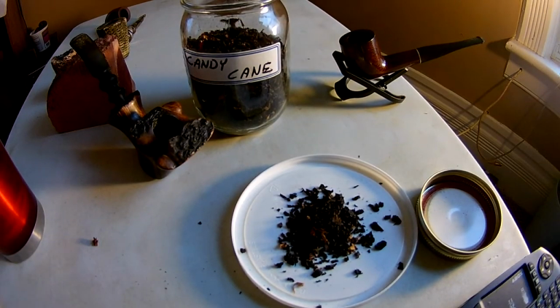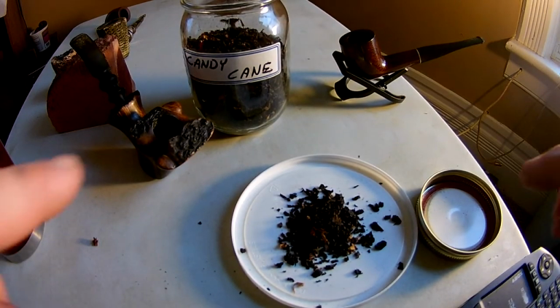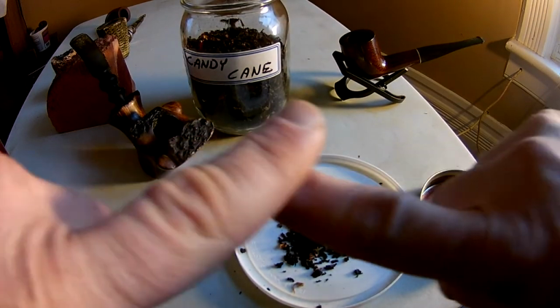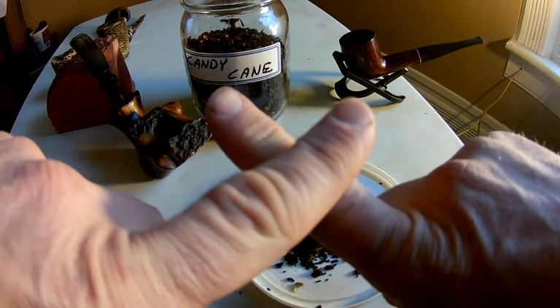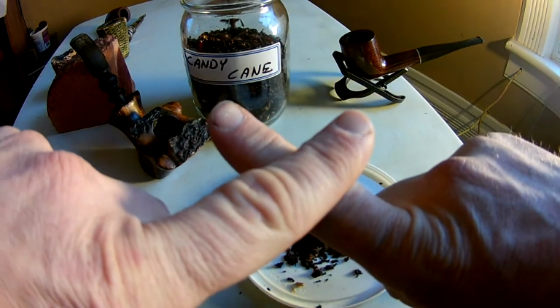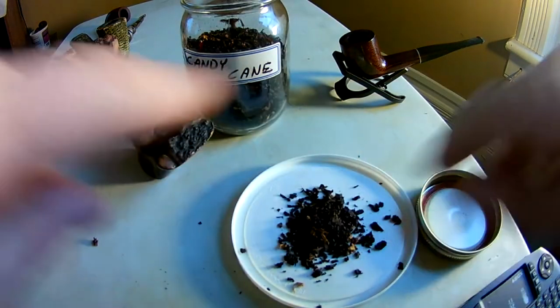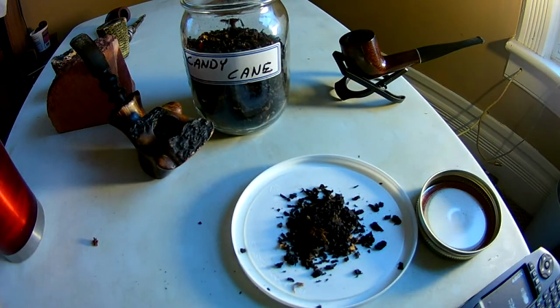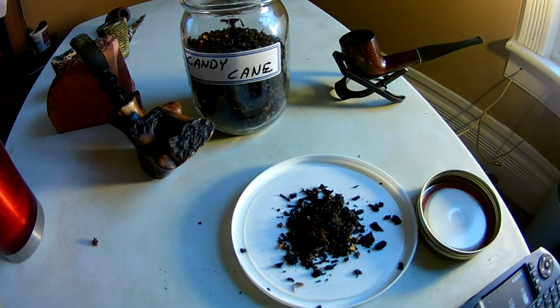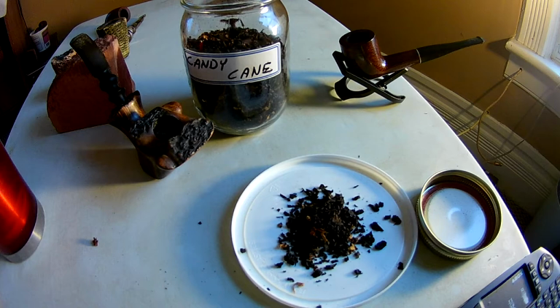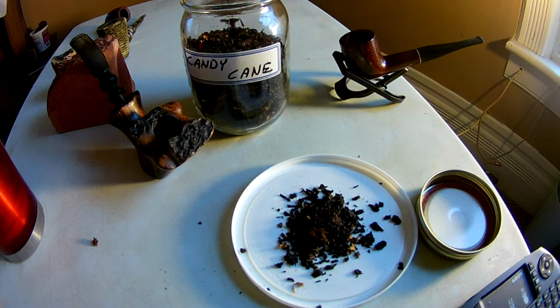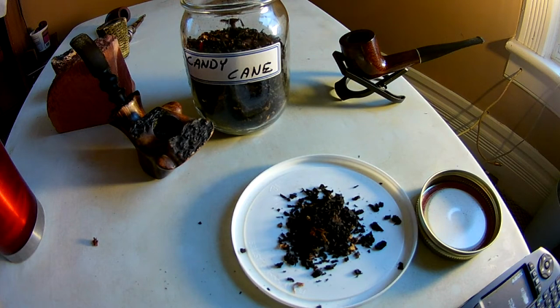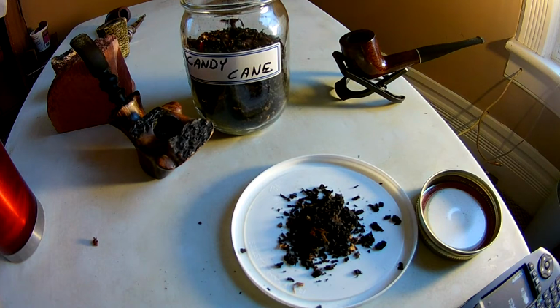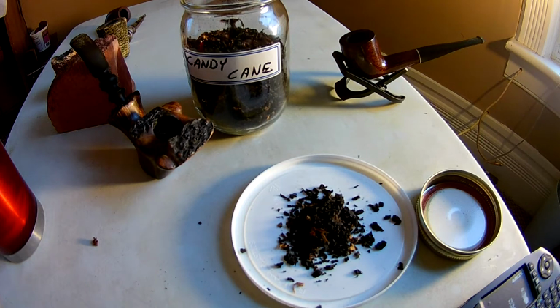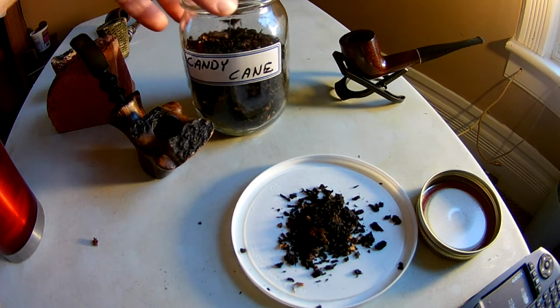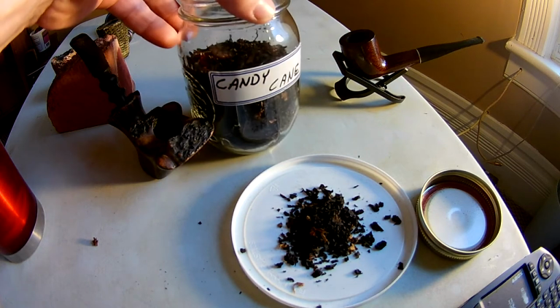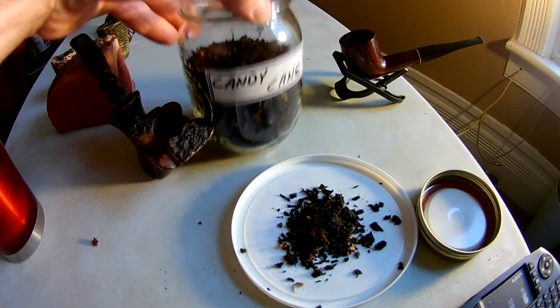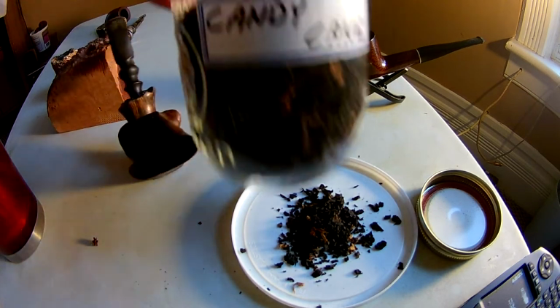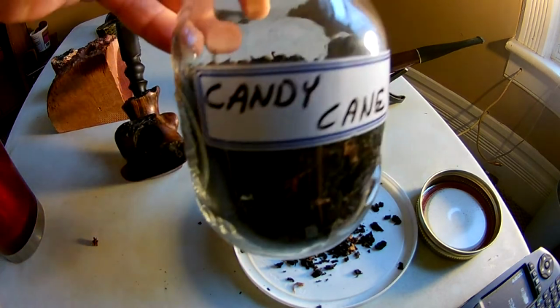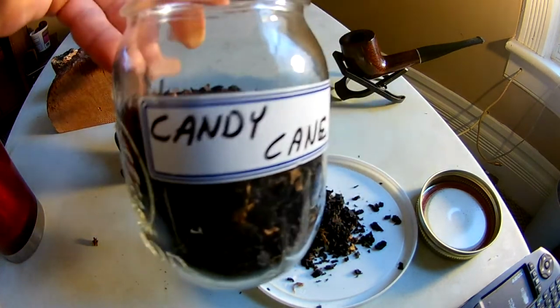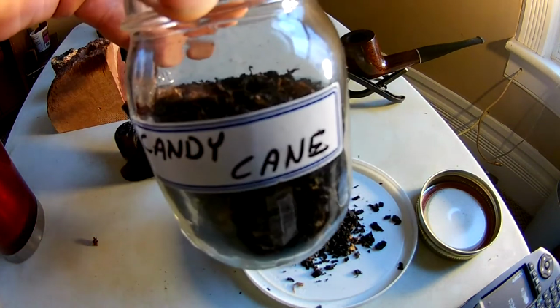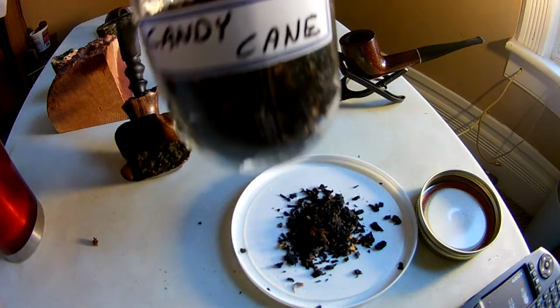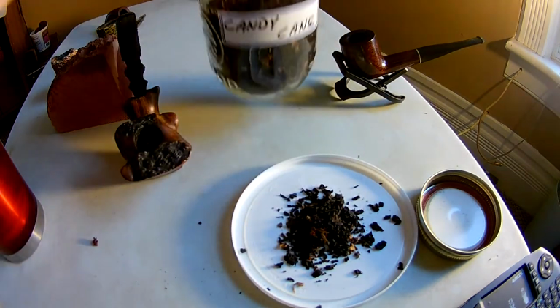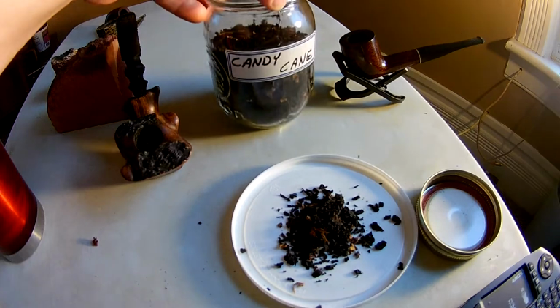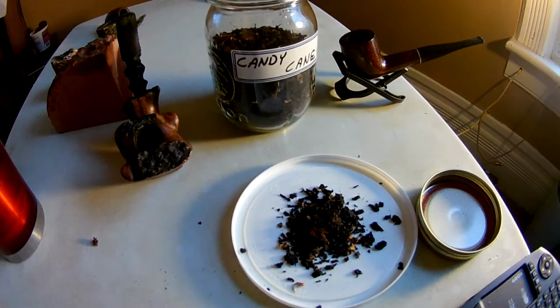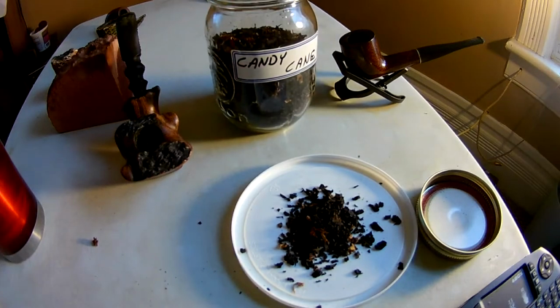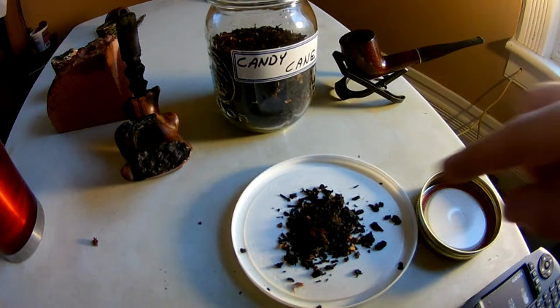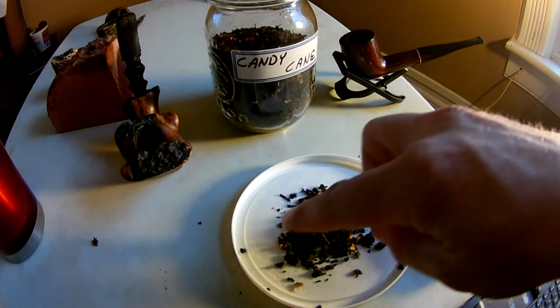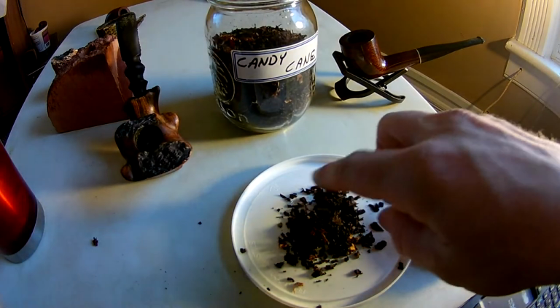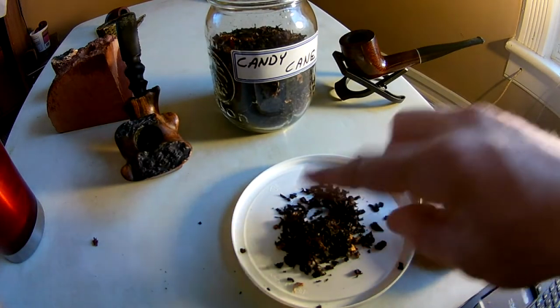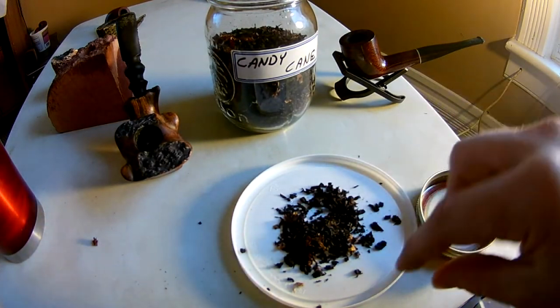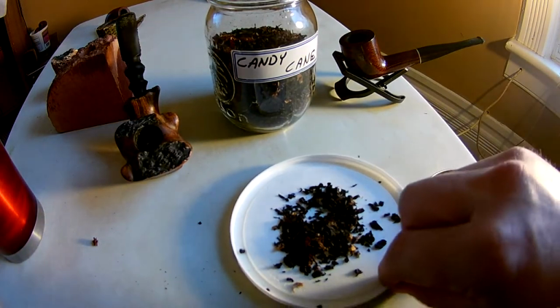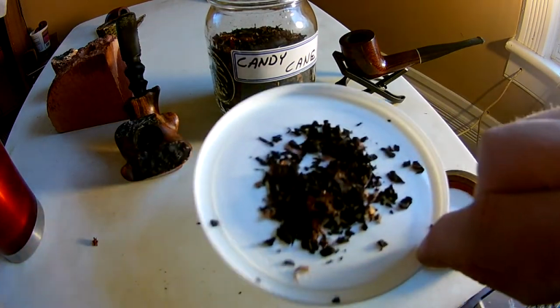Hey guys, Aromatics here with yet another quick and dirty pipe tobacco review. This time we have Russ's Candy Cane Cocoa. Now this would be a great holiday blend right here.